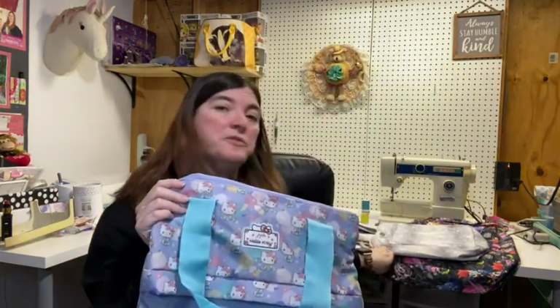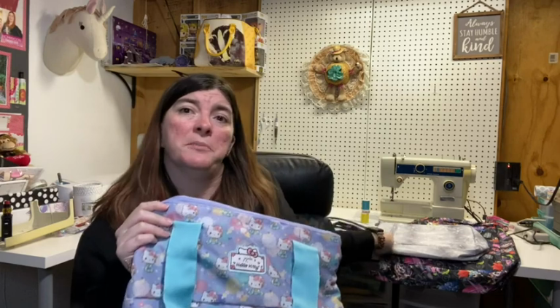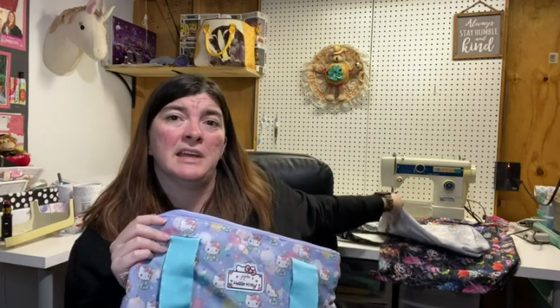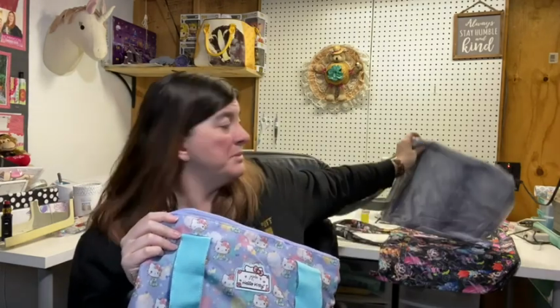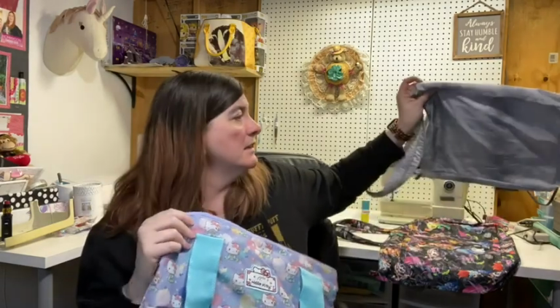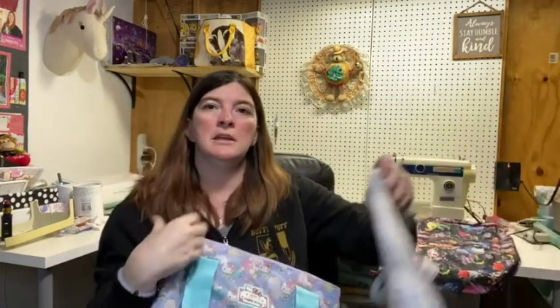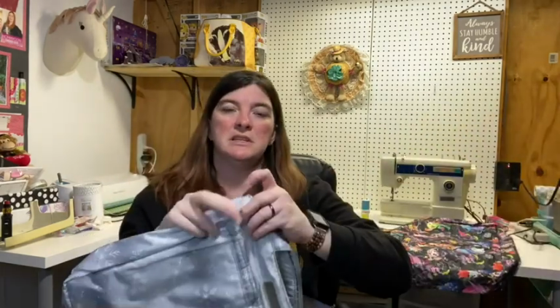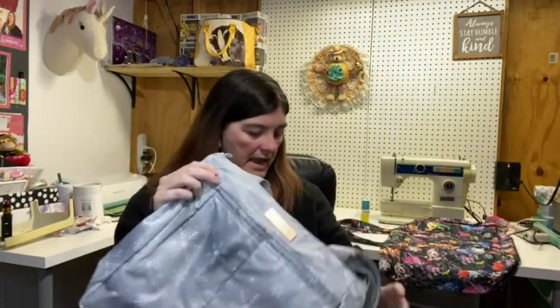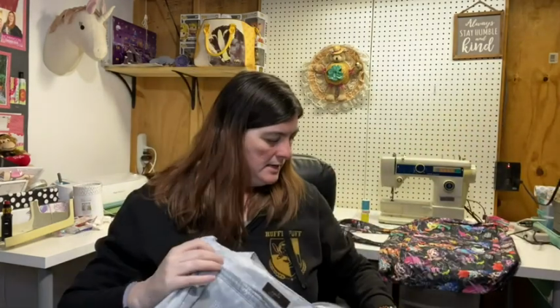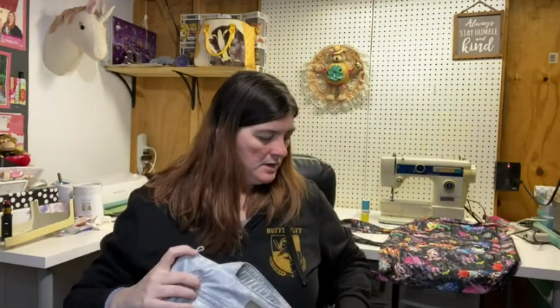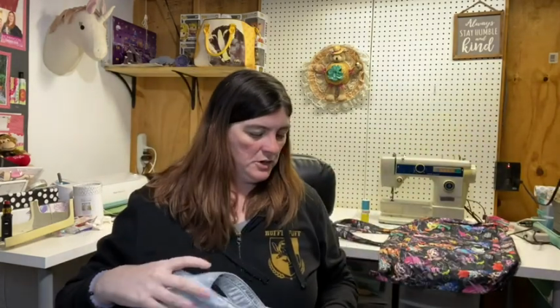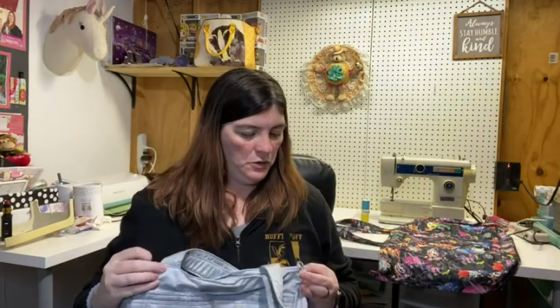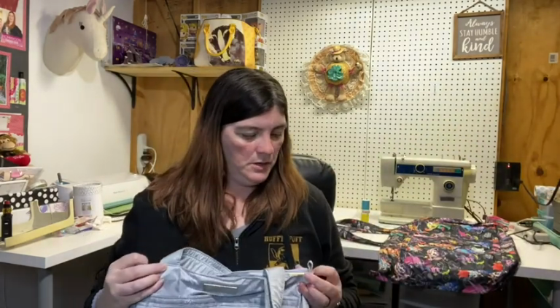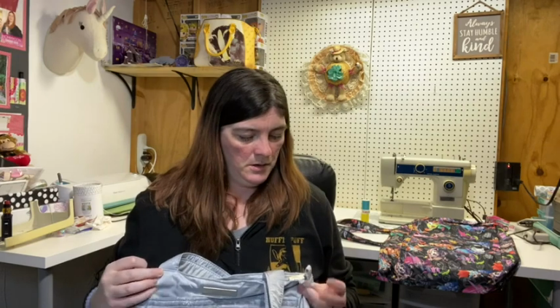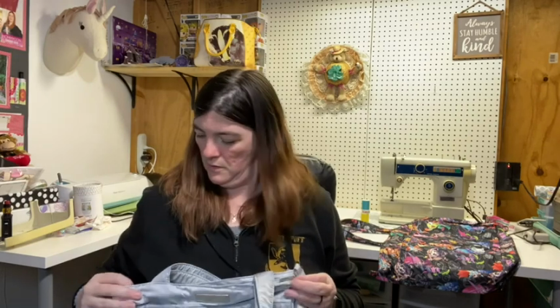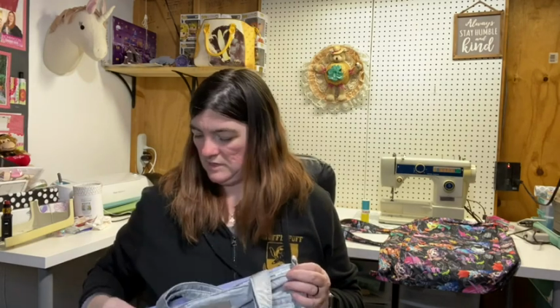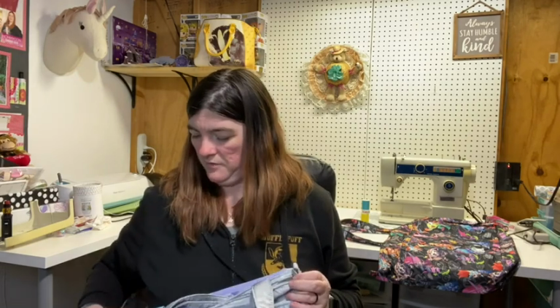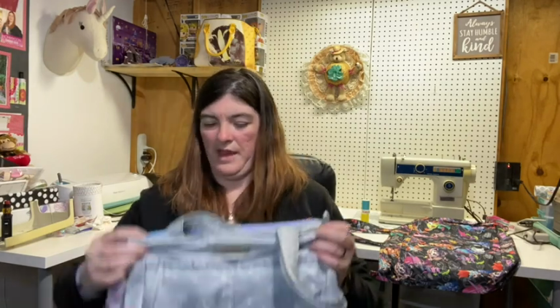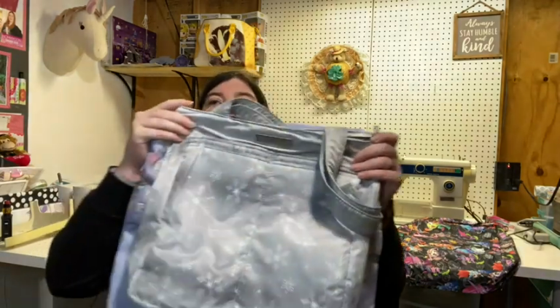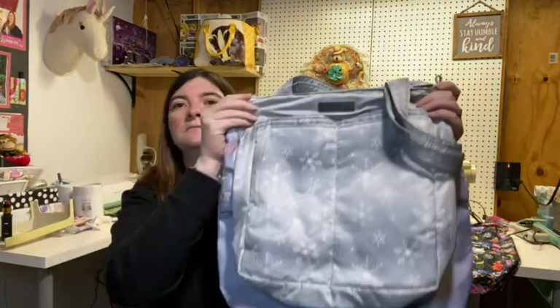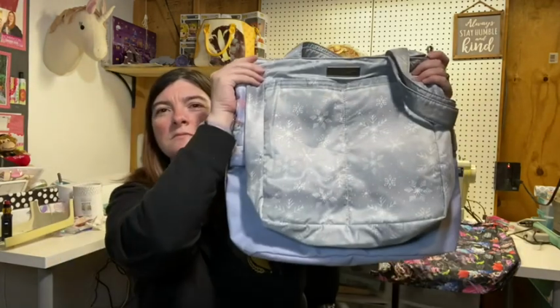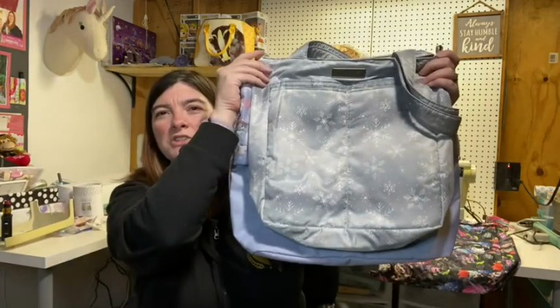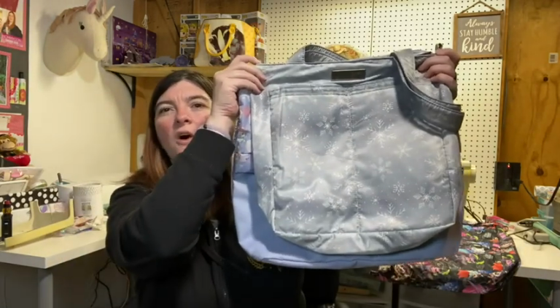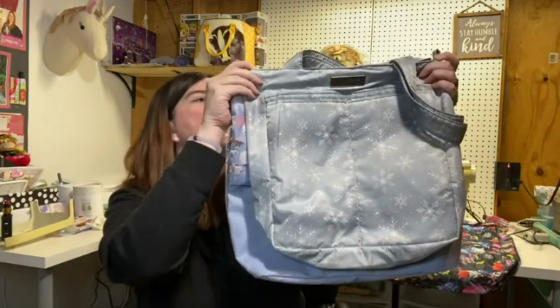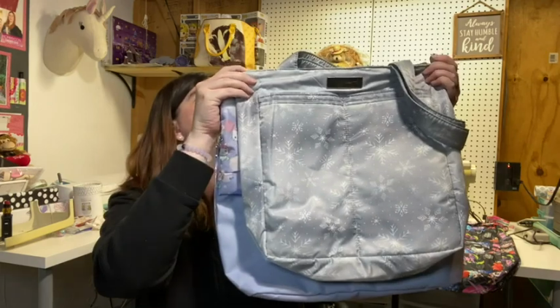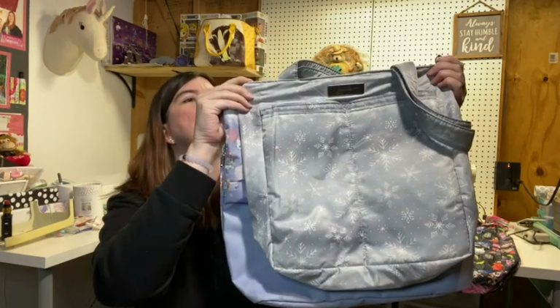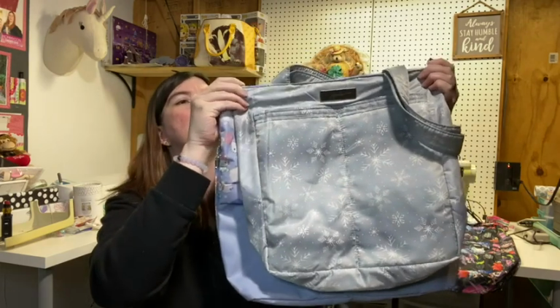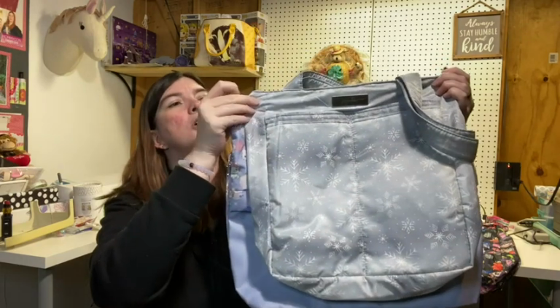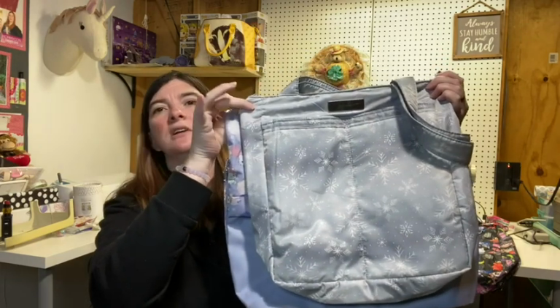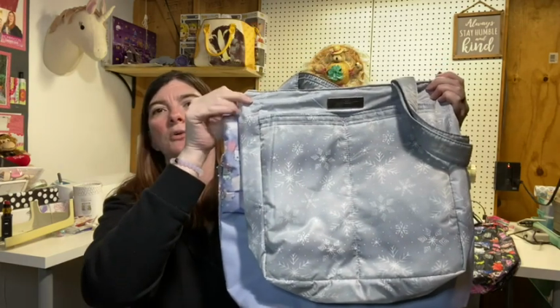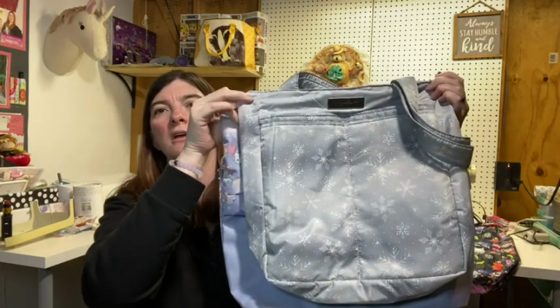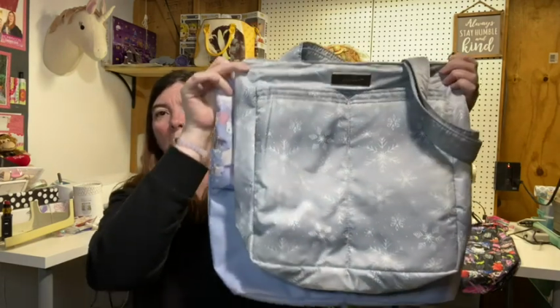If you're more familiar with the Bee Light, here it is compared to the size of the All That Tote. As you can see, the All That Tote is a little bit longer and even a little bit wider.